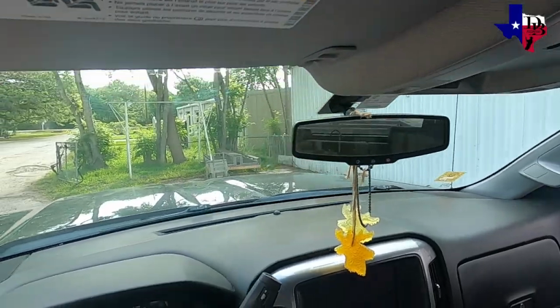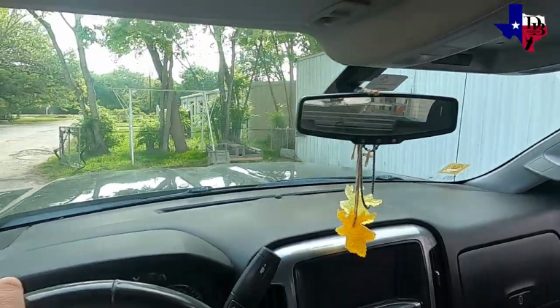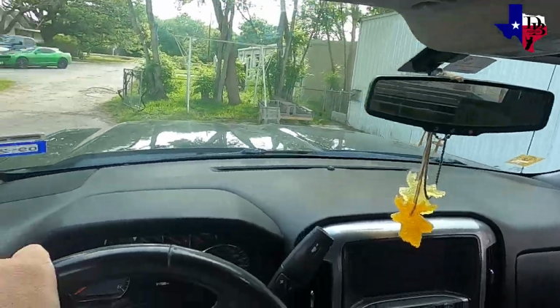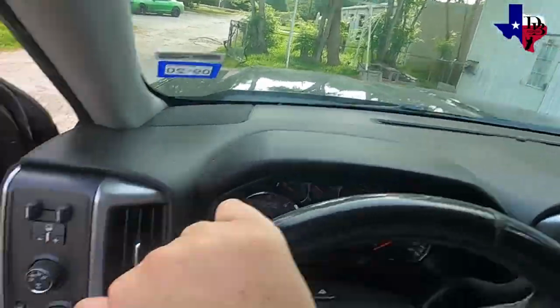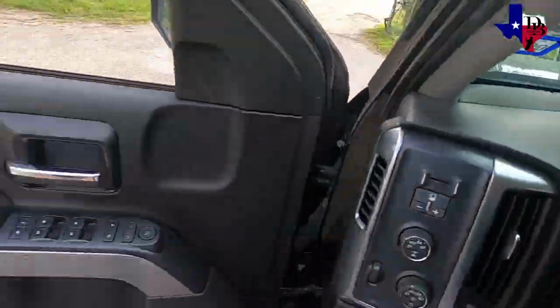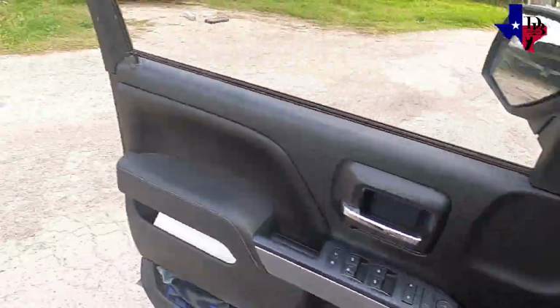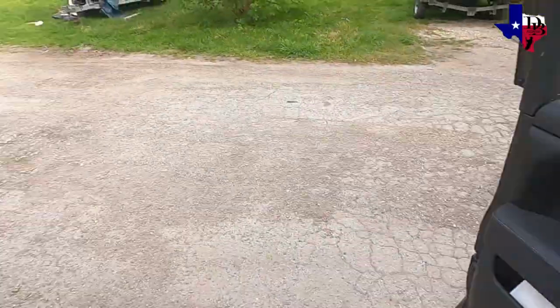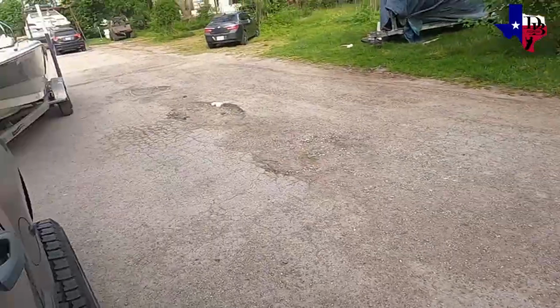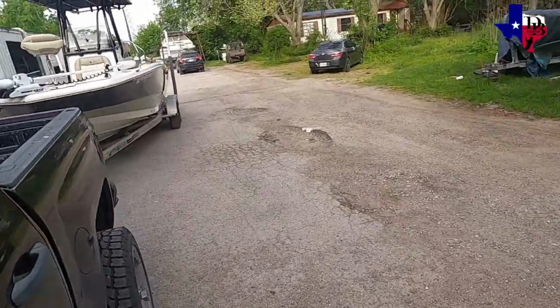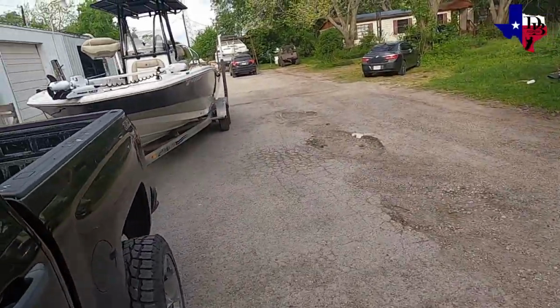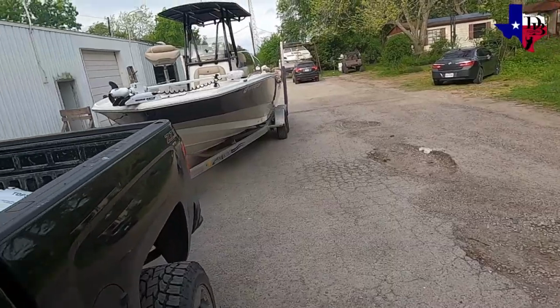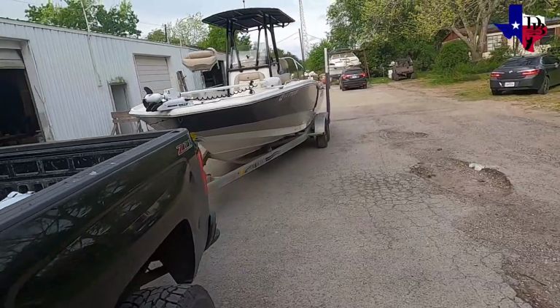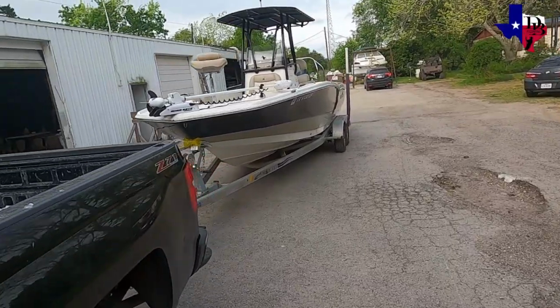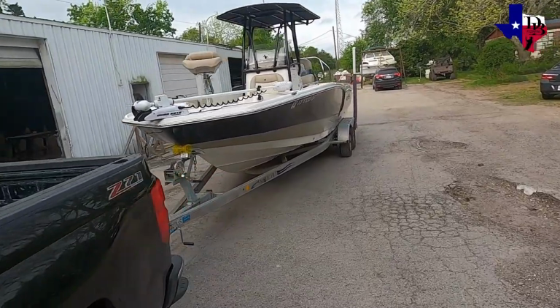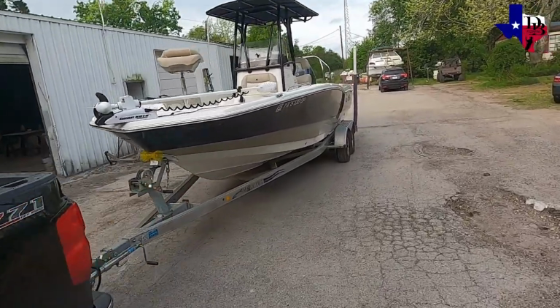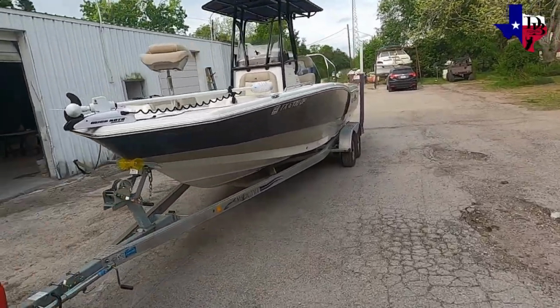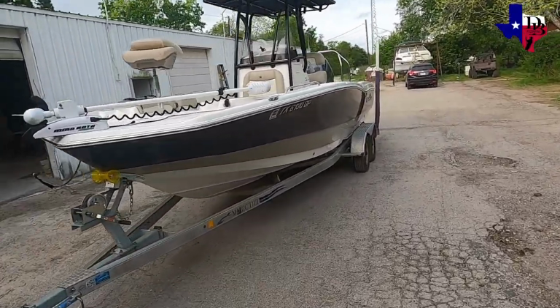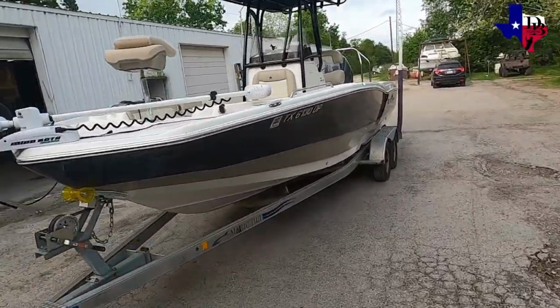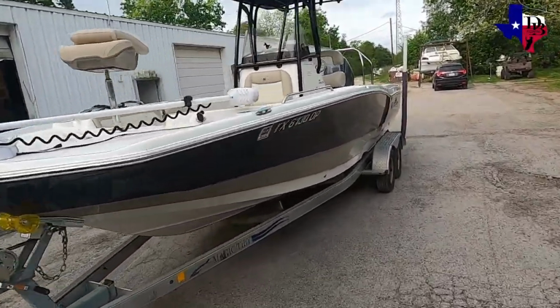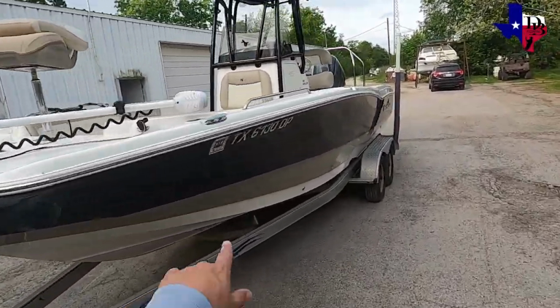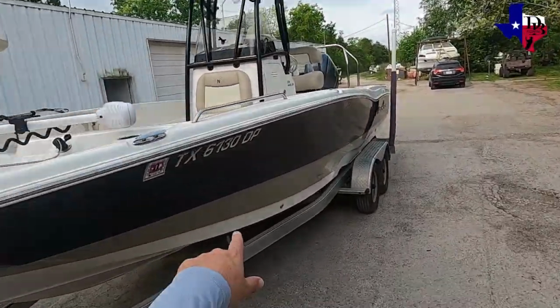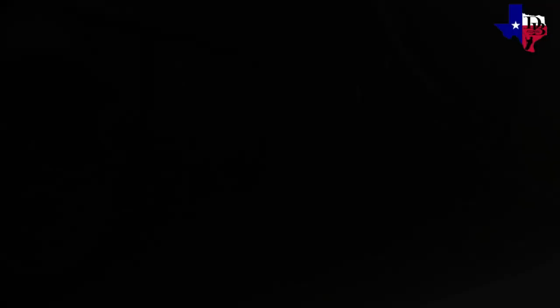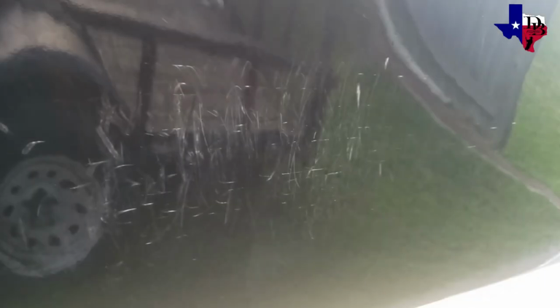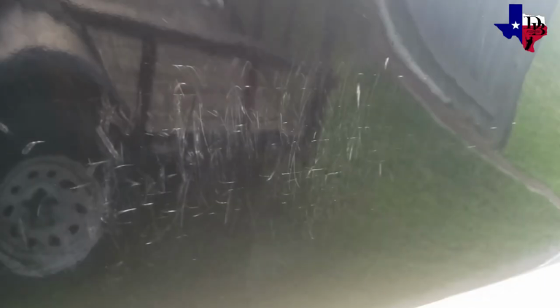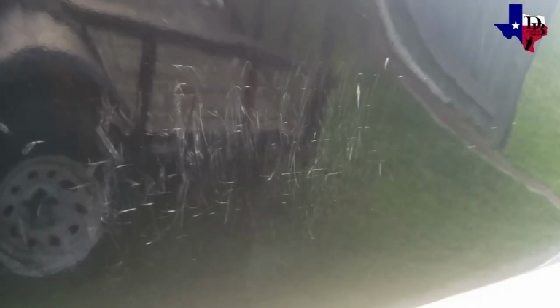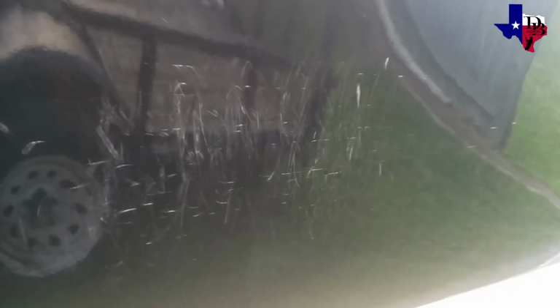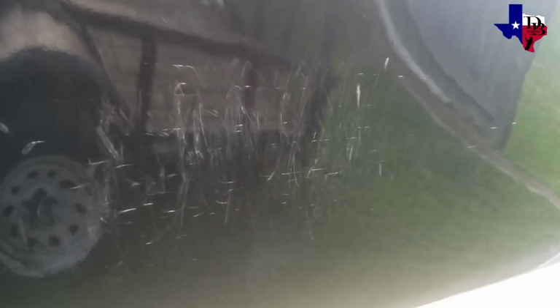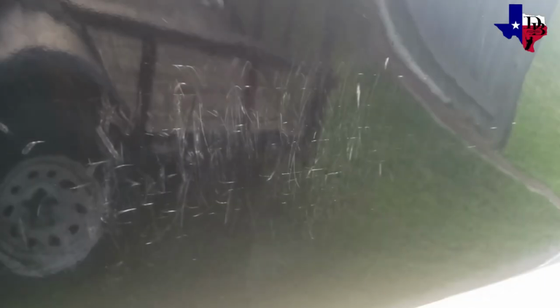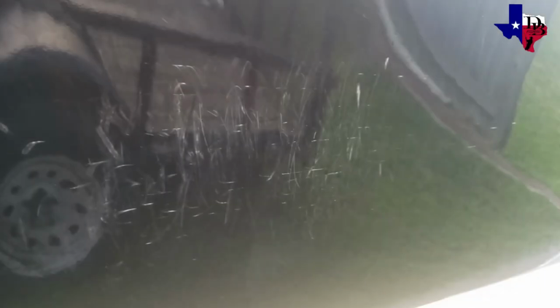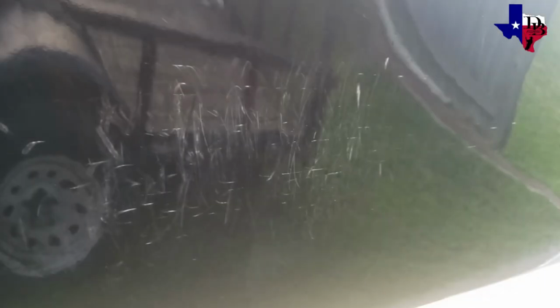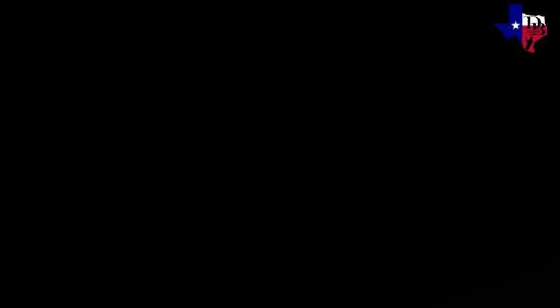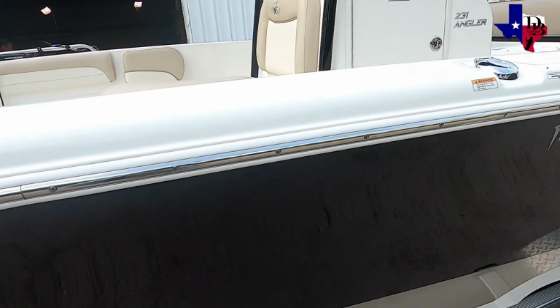We're here at Exclusive. I'm going to go get with Tony and let him check out some of the damage. I guess it's really not damaged, but some stuff needs to be fixed.